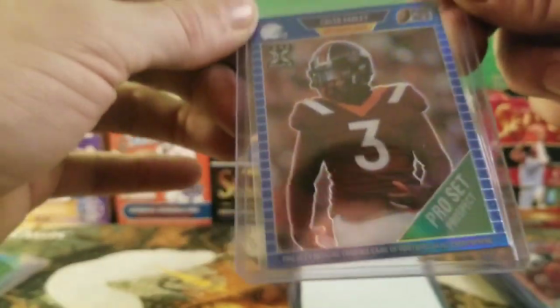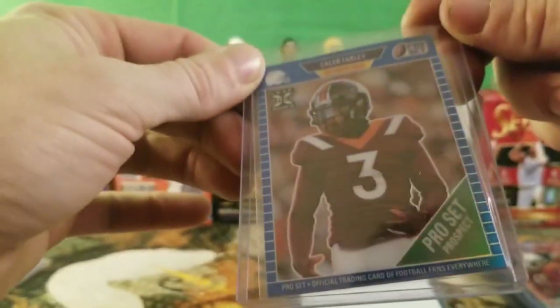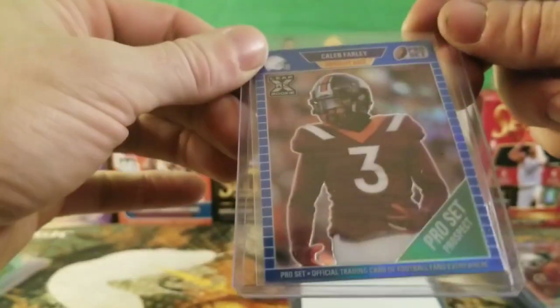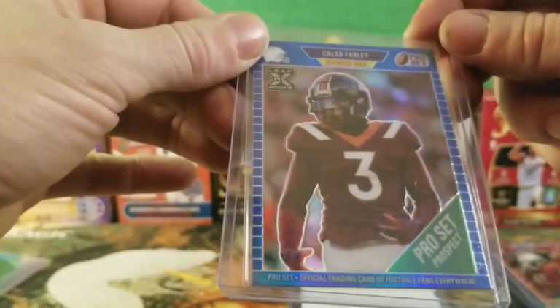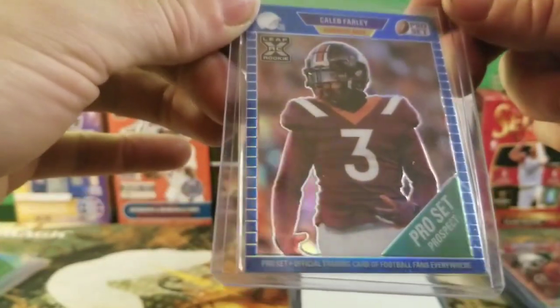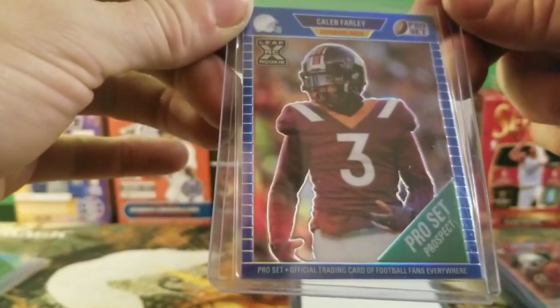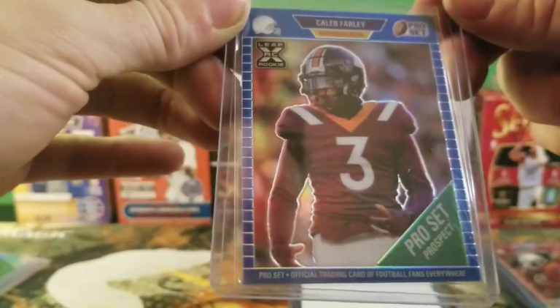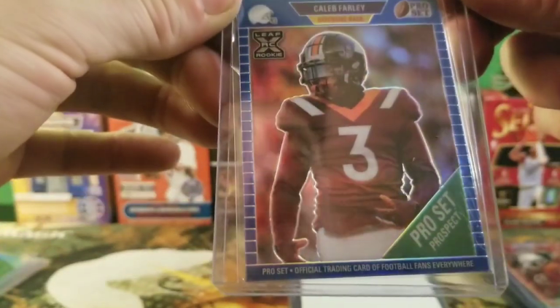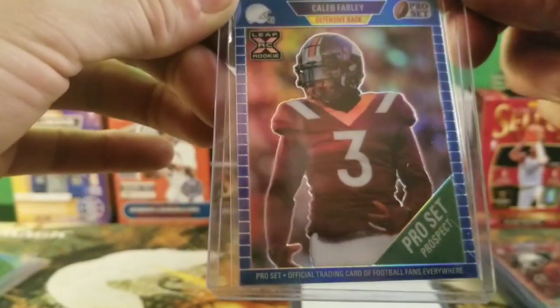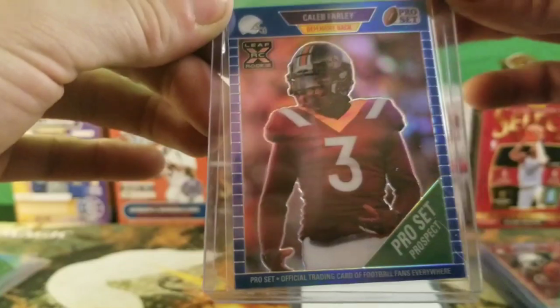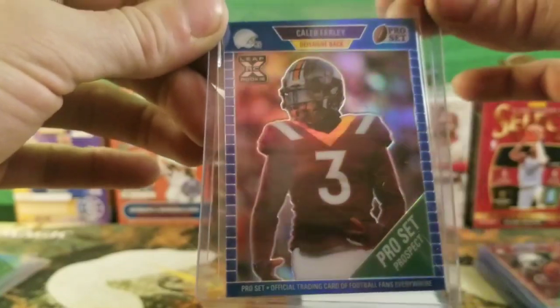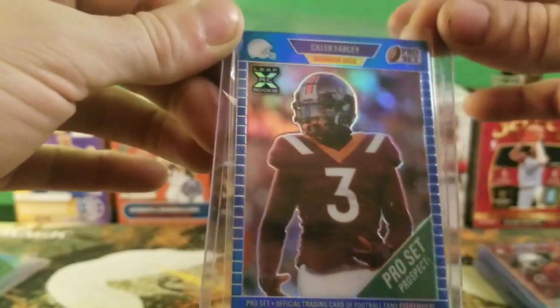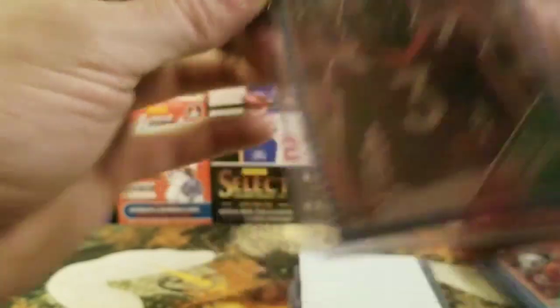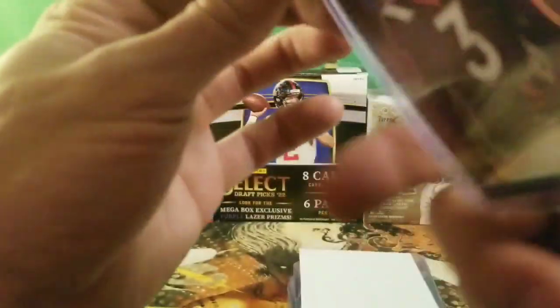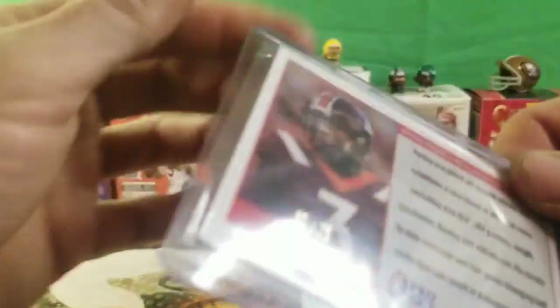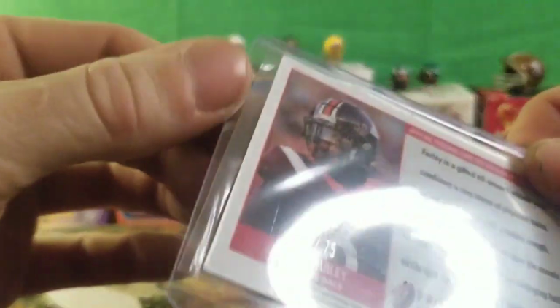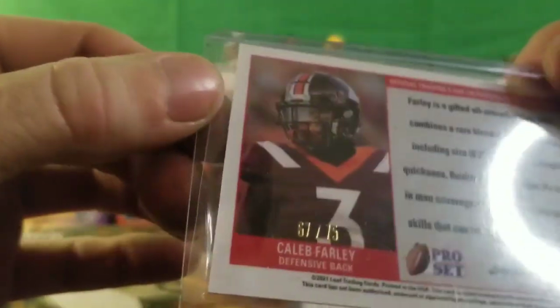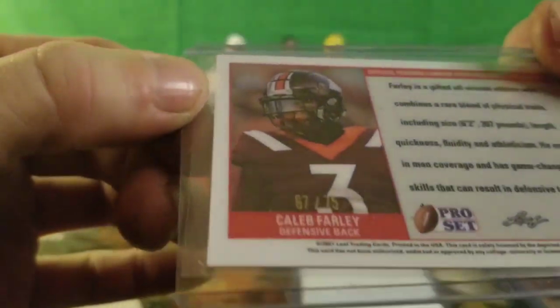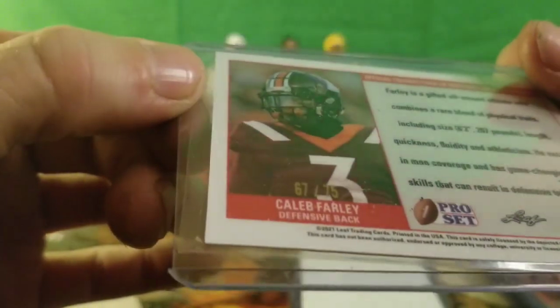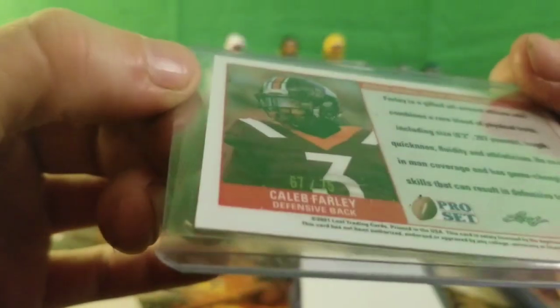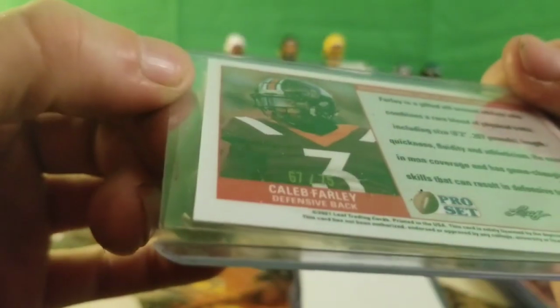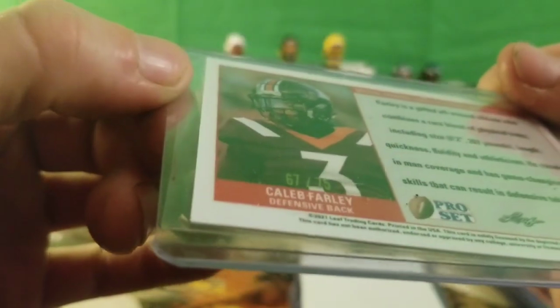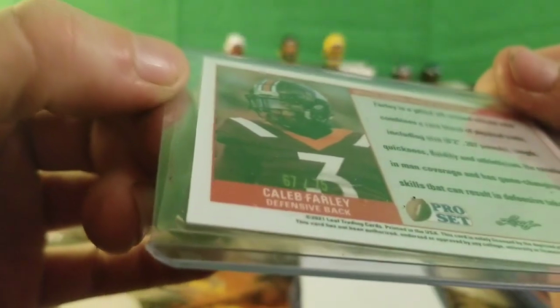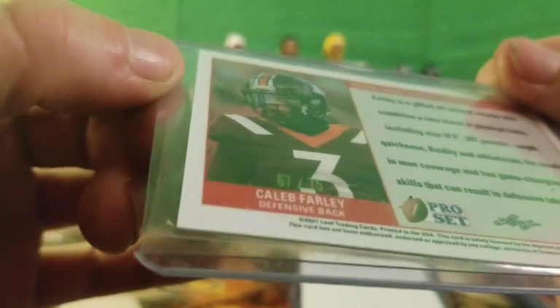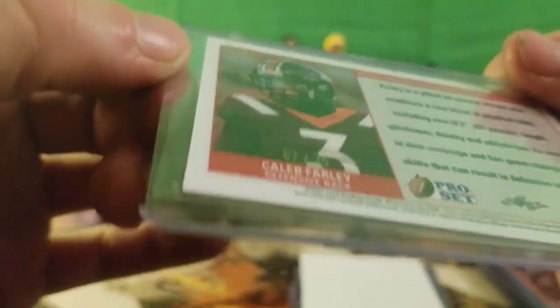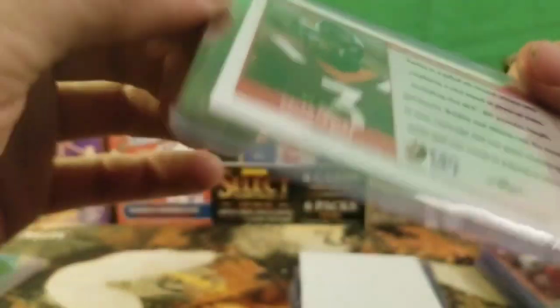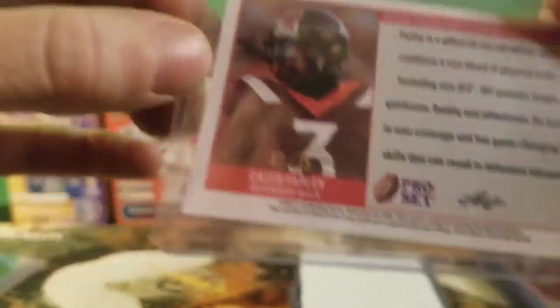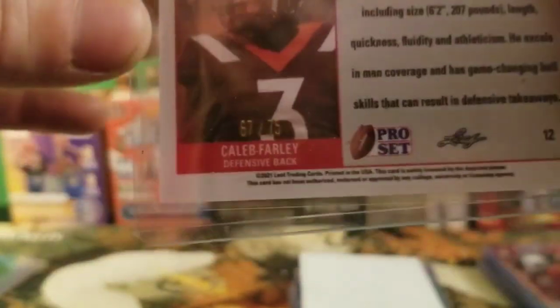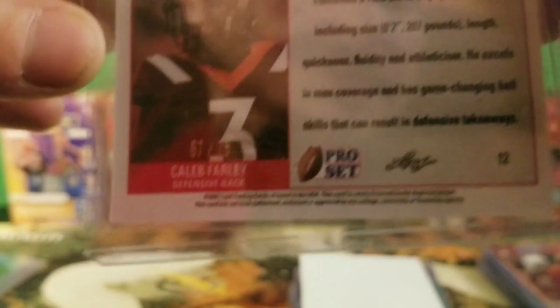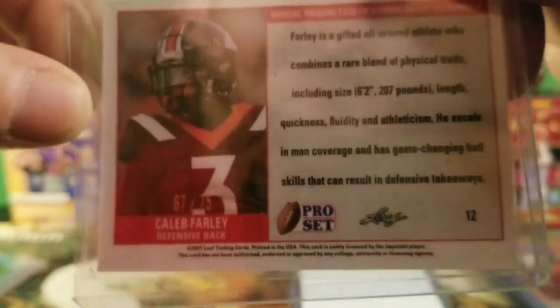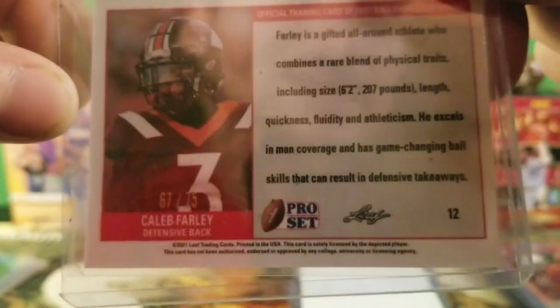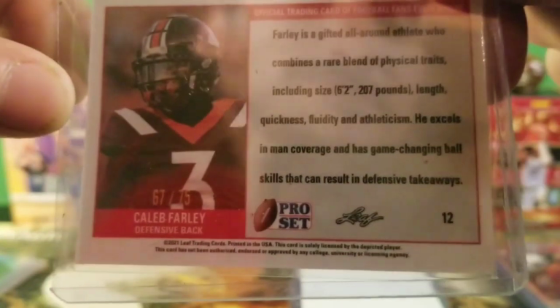We got a Caleb Farley Pro Set Prospects Leaf rookie — it's kind of blue and it is numbered 67 of 75.